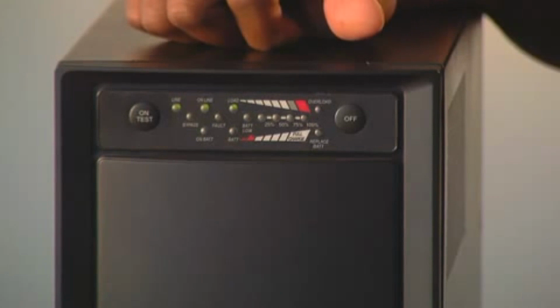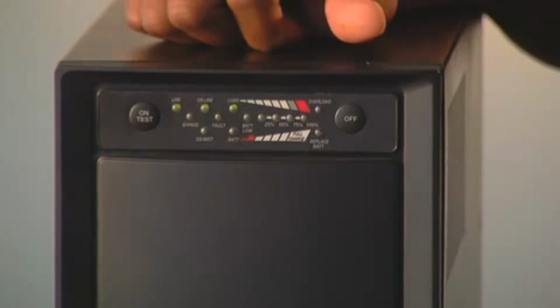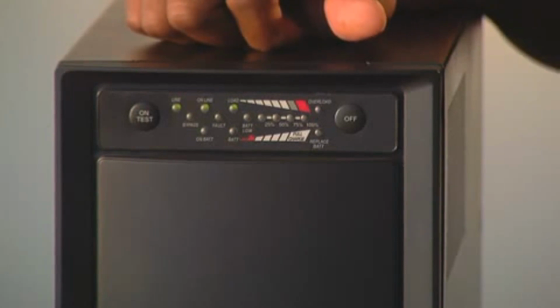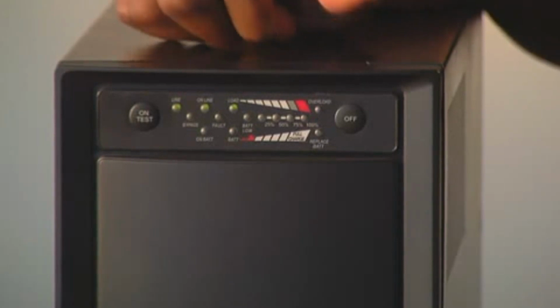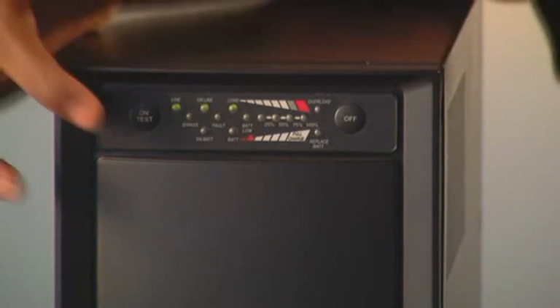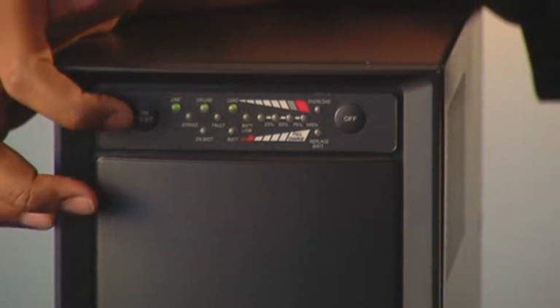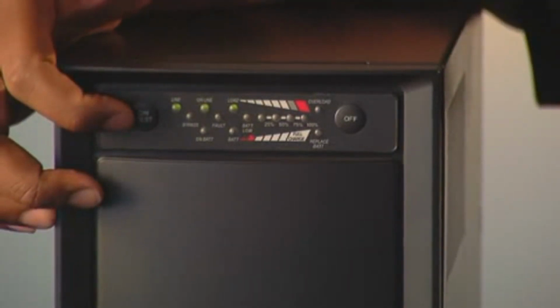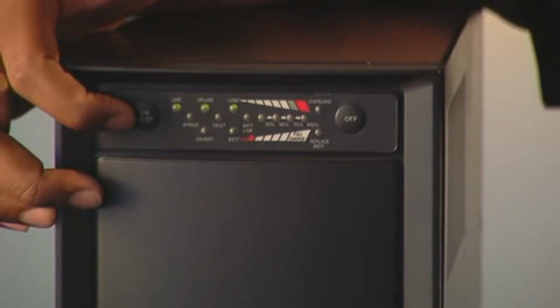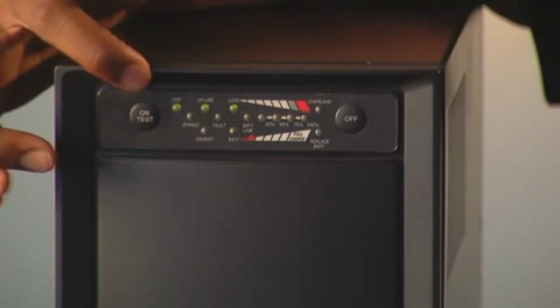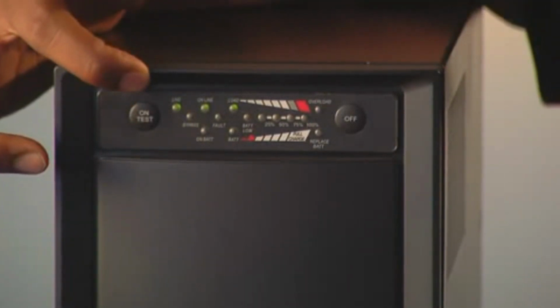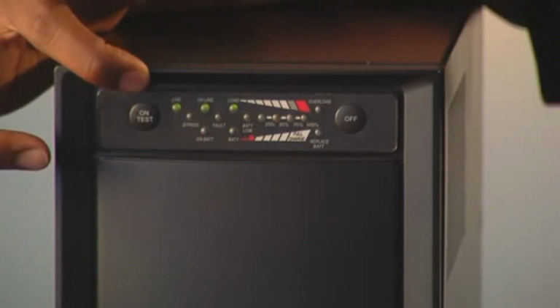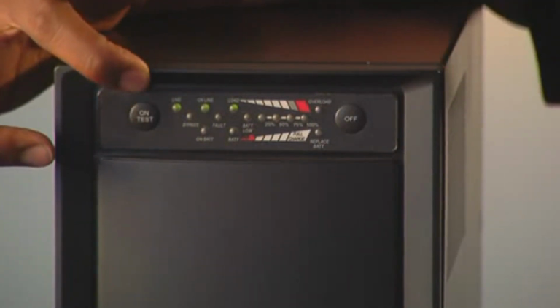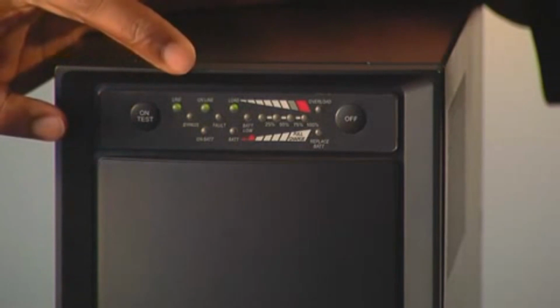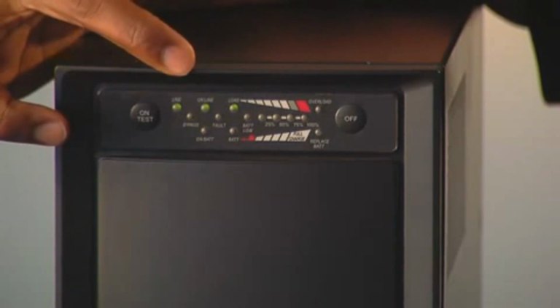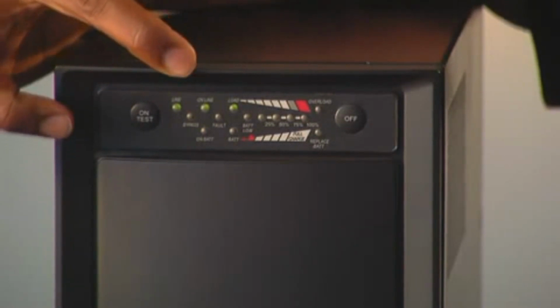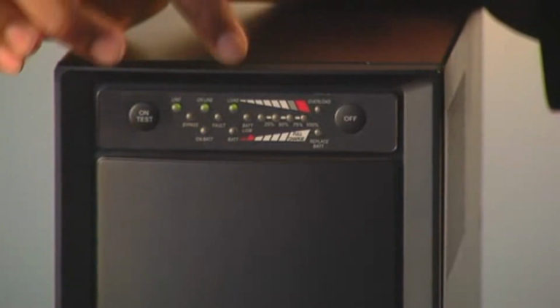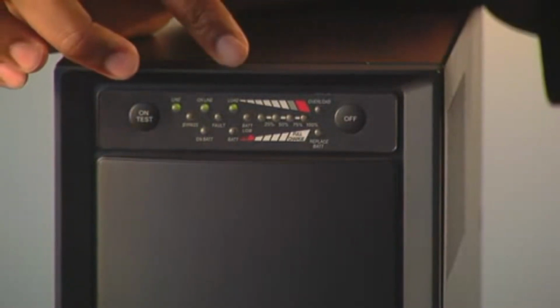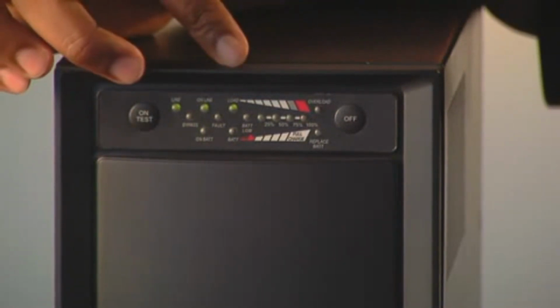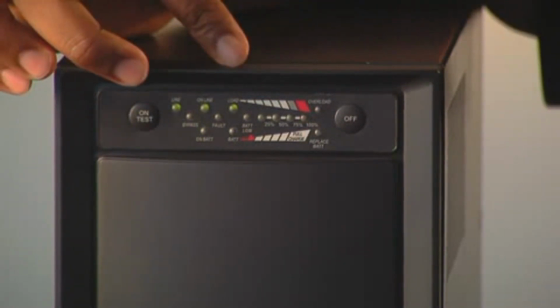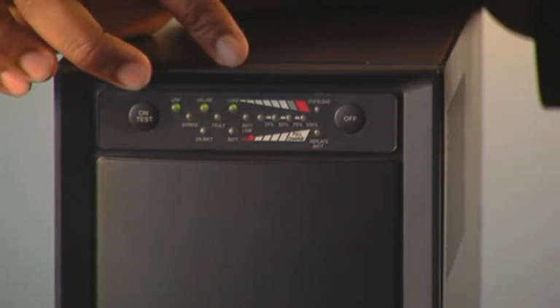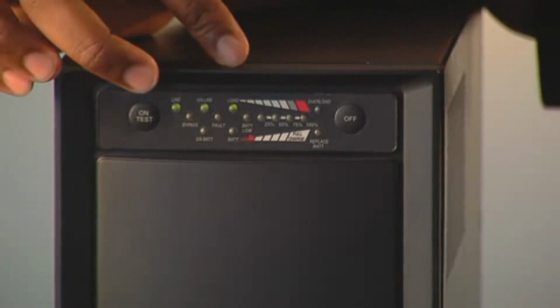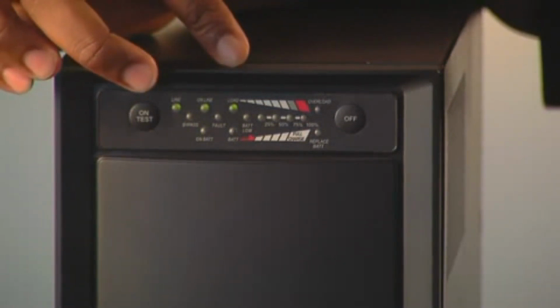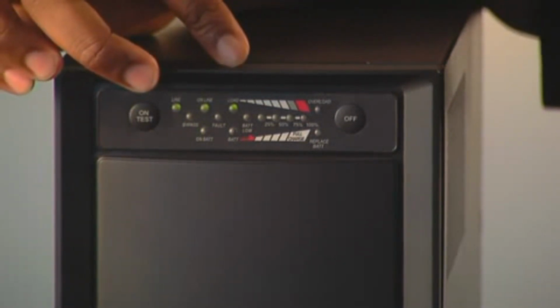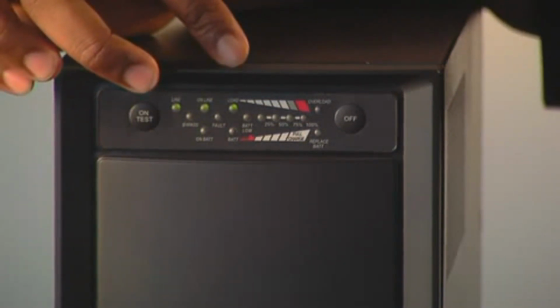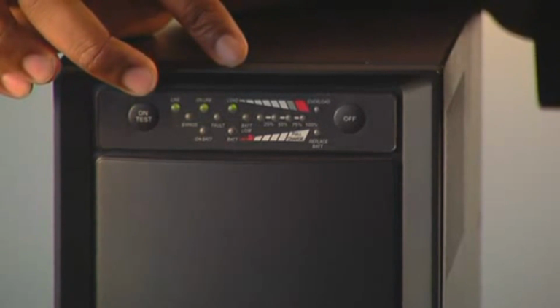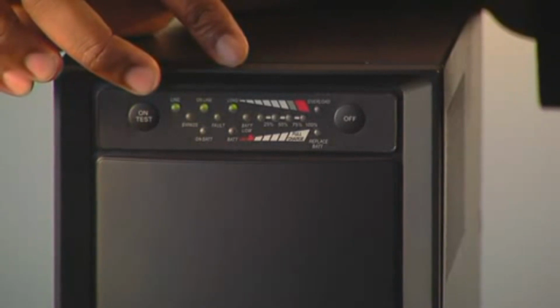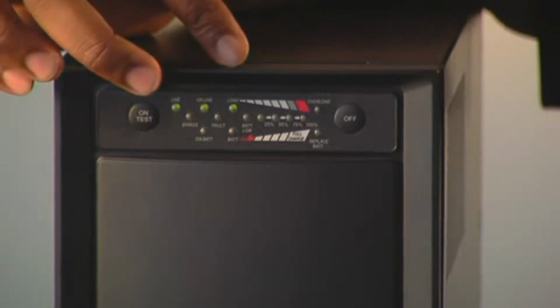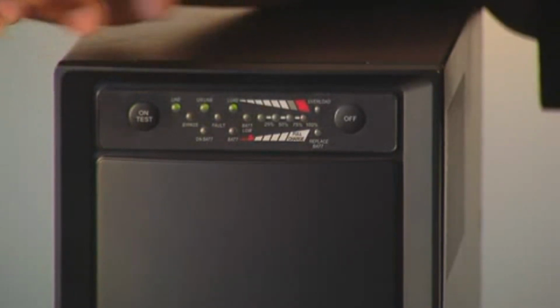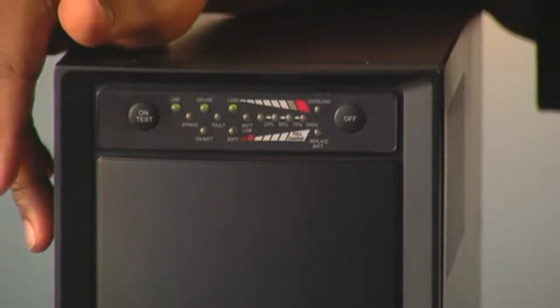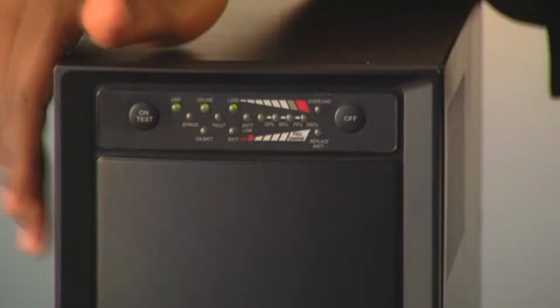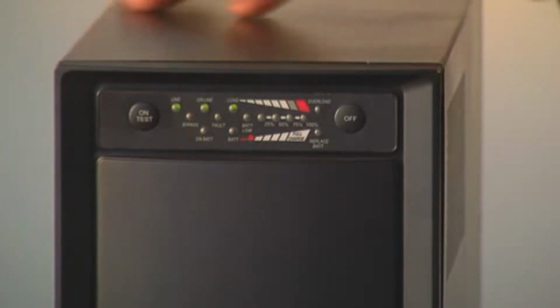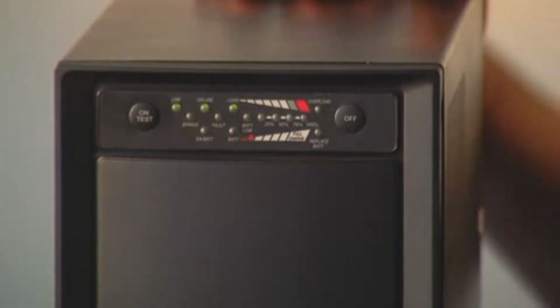Once the test has completed, you'll return back where you started. You'll have the Line, the Online, and the Load light illuminated. The test will end with these three lights and you will know that the unit has reset and is ready to be used.